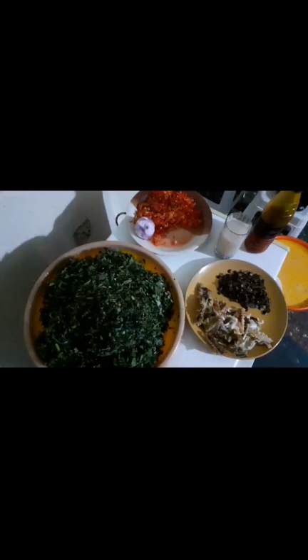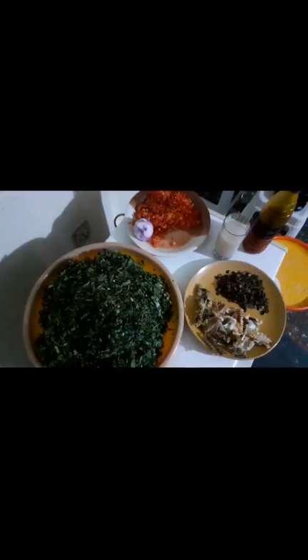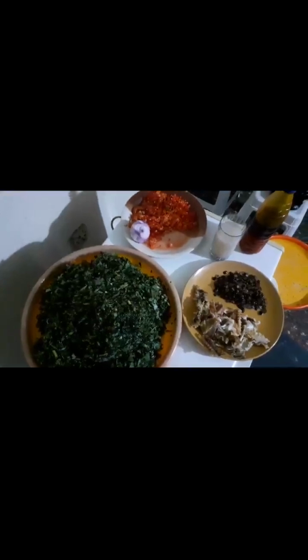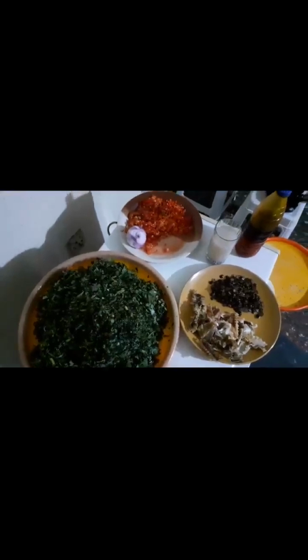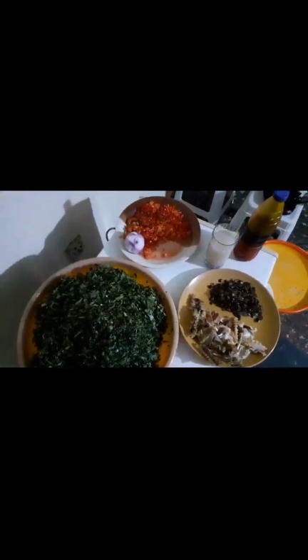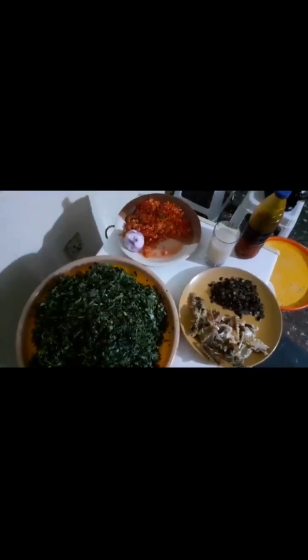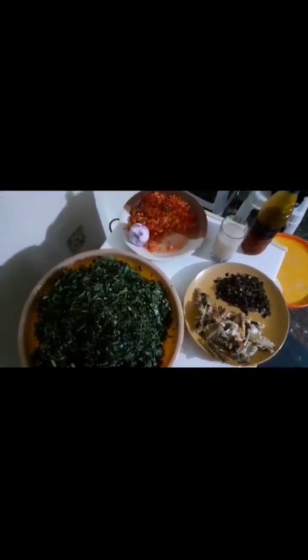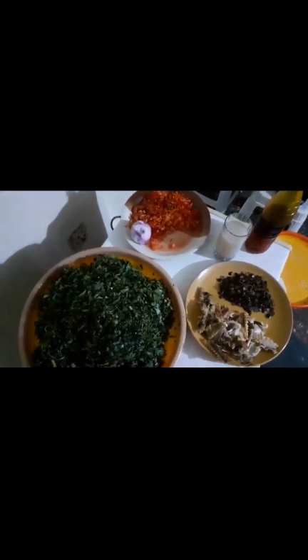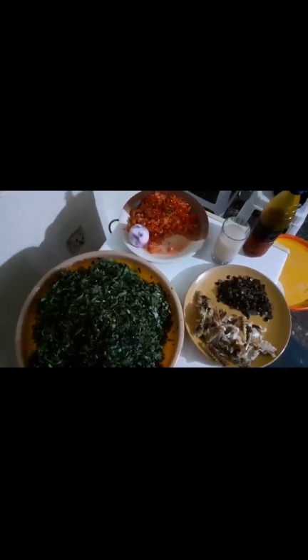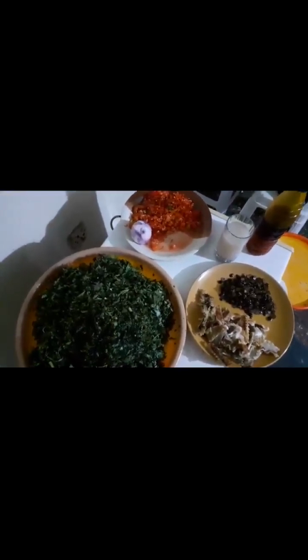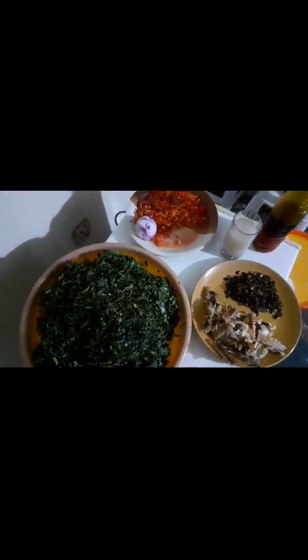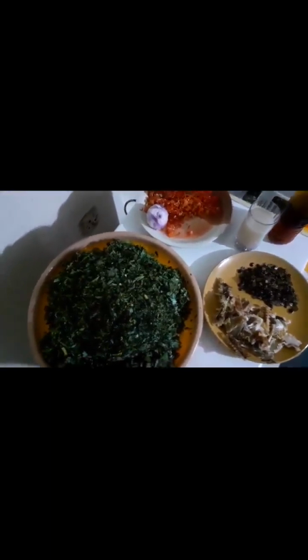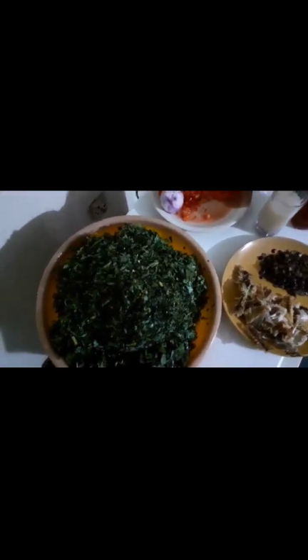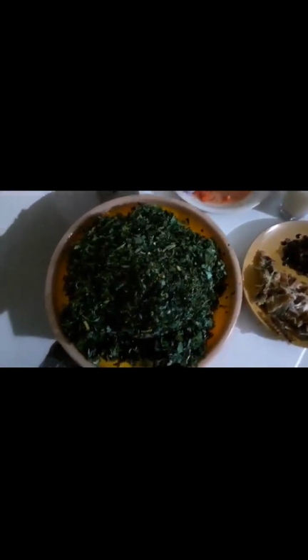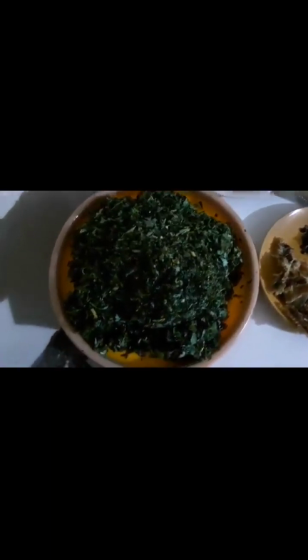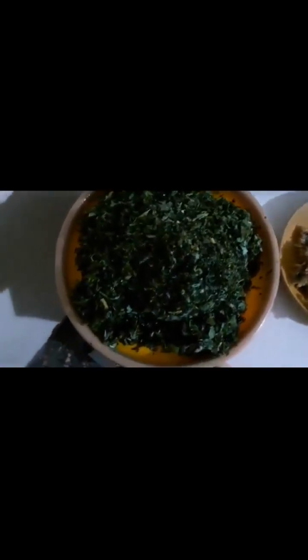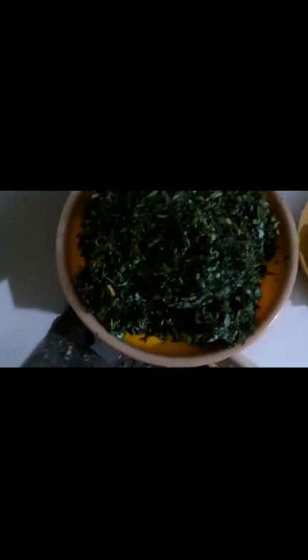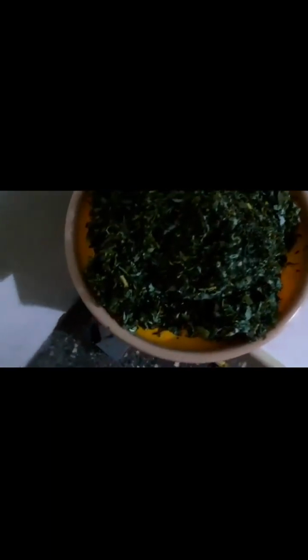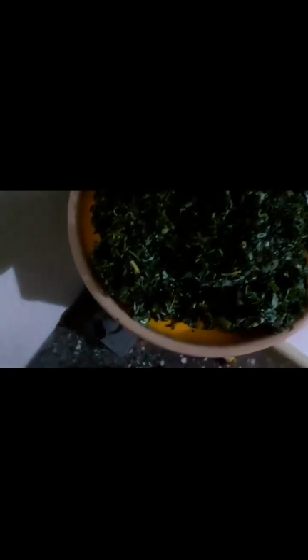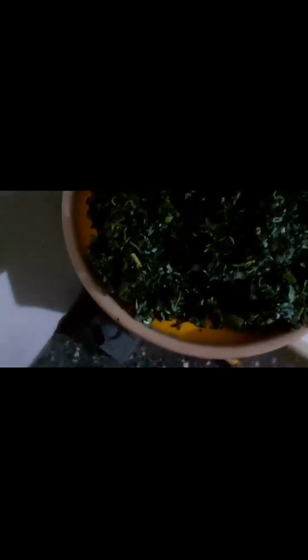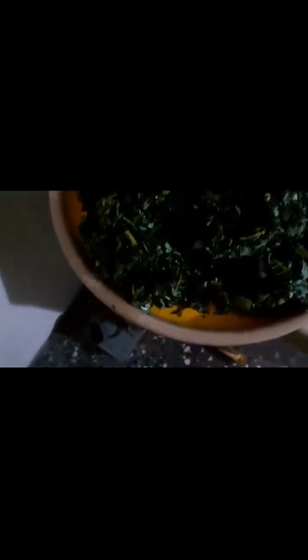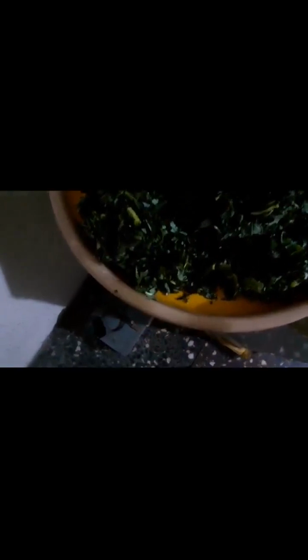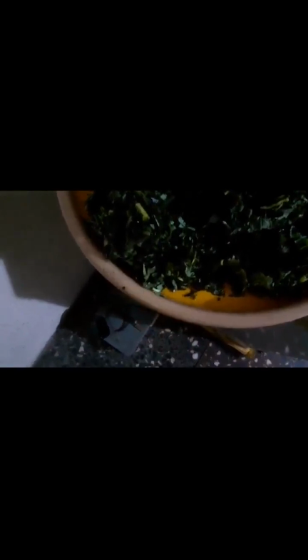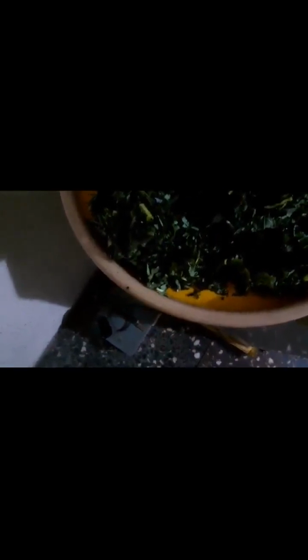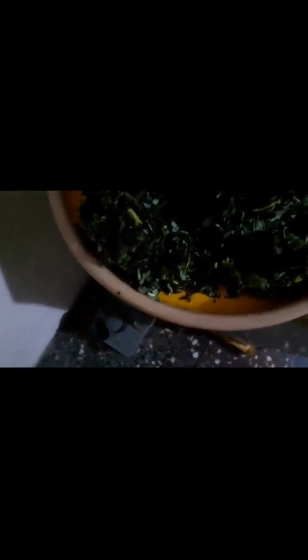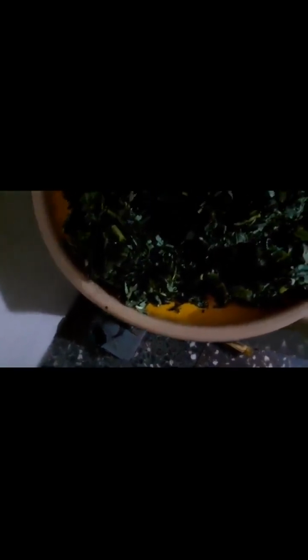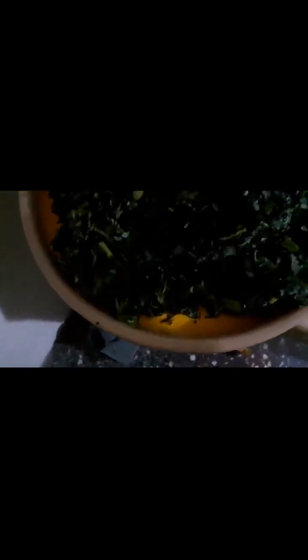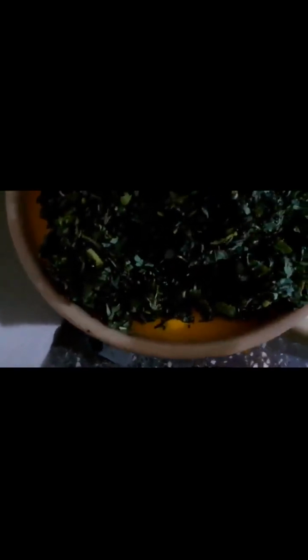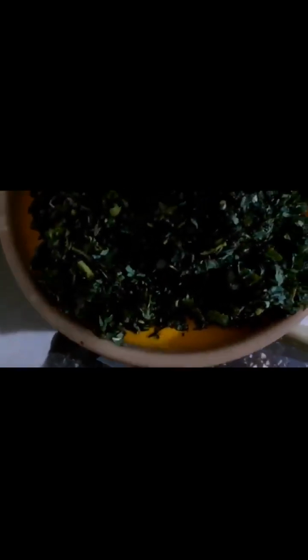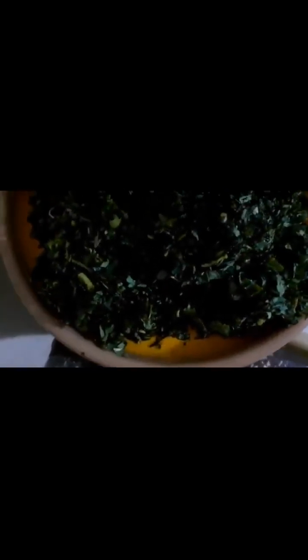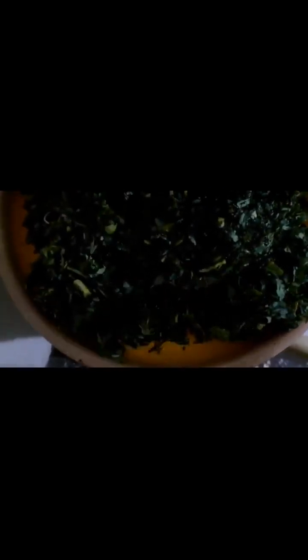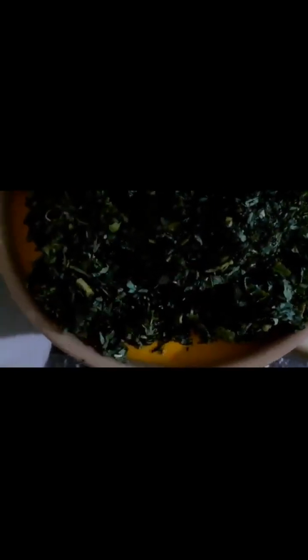Good evening ladies and gentlemen. I am Chef De La Rosa of De La Rosa Associates. I'm trying to prepare a vegetable soup and I want to do a quick recitation of all the ingredients required to make the recipe.